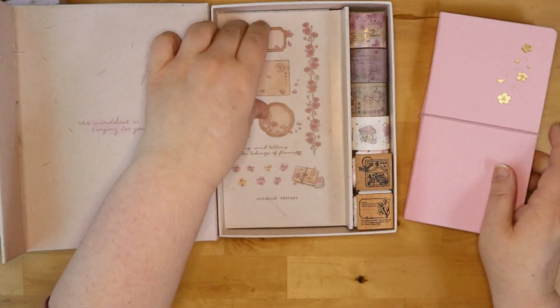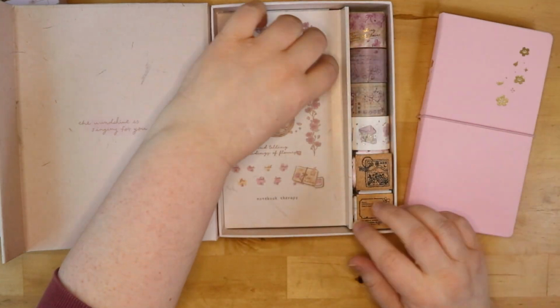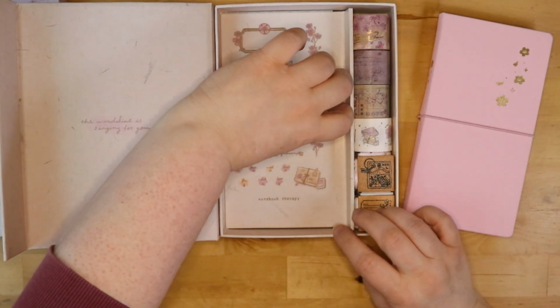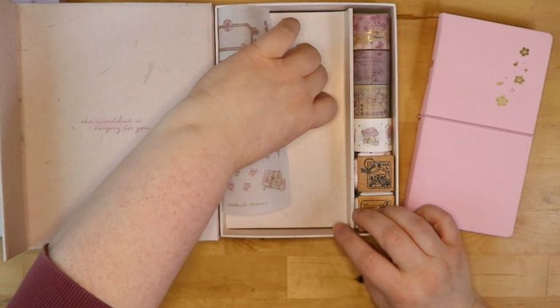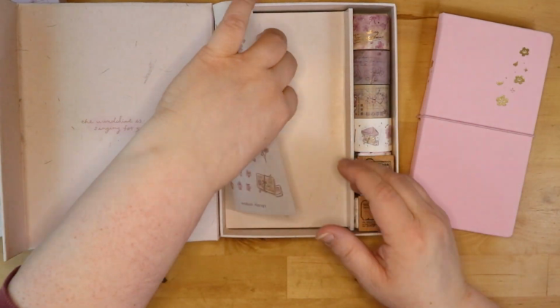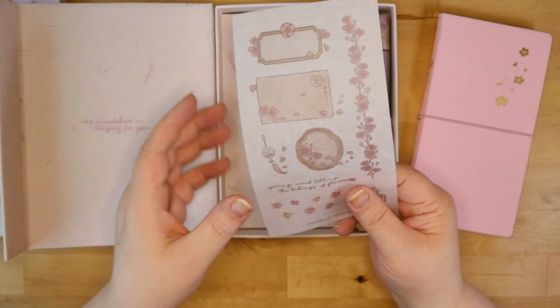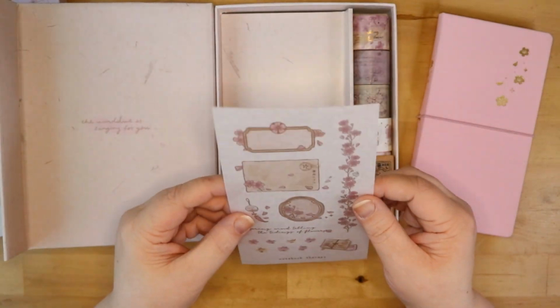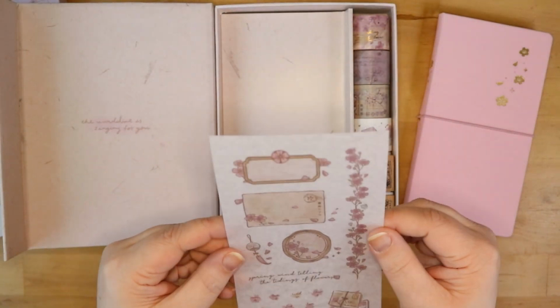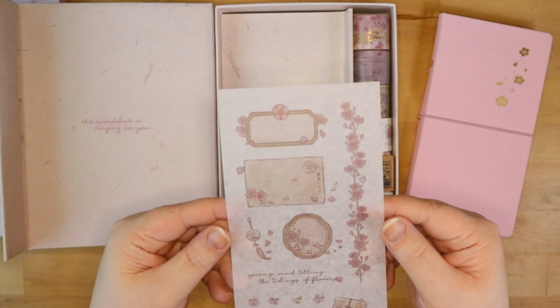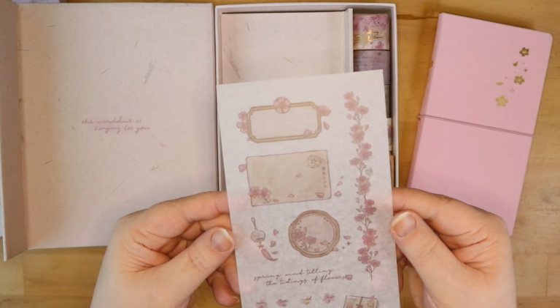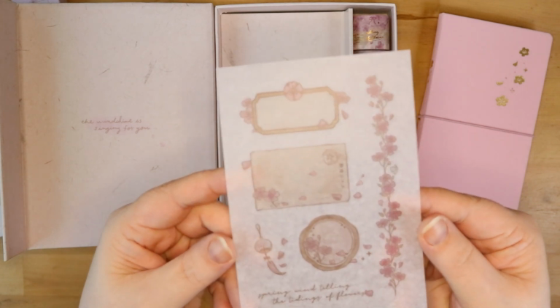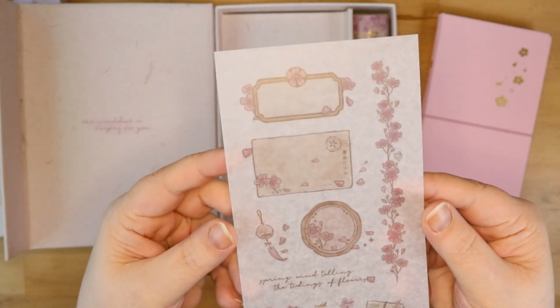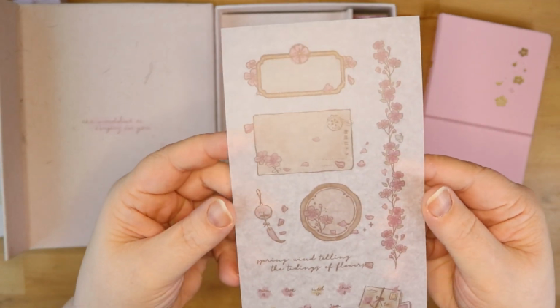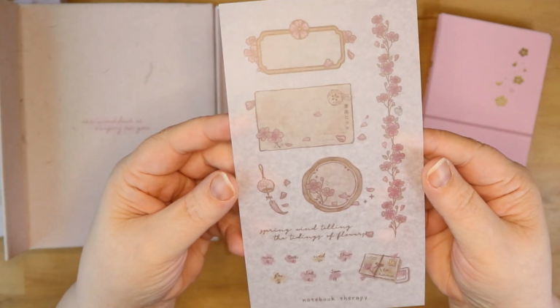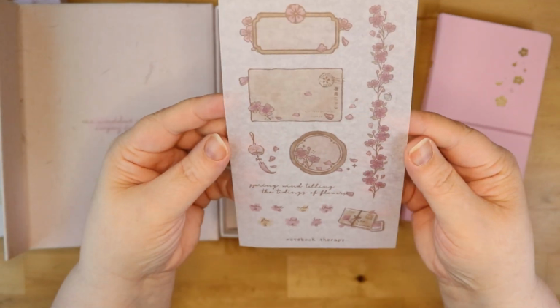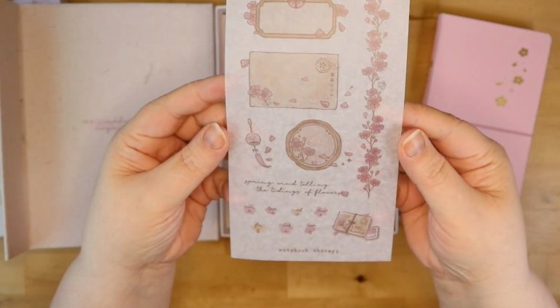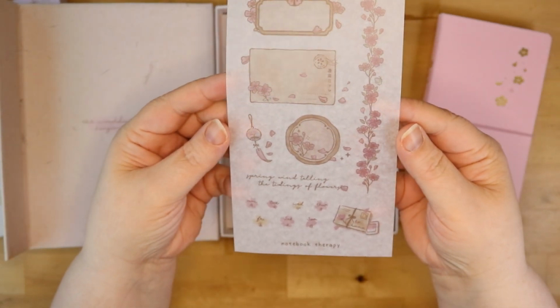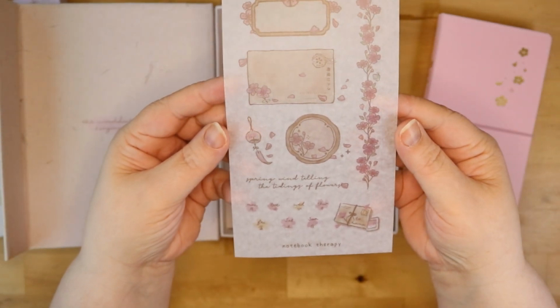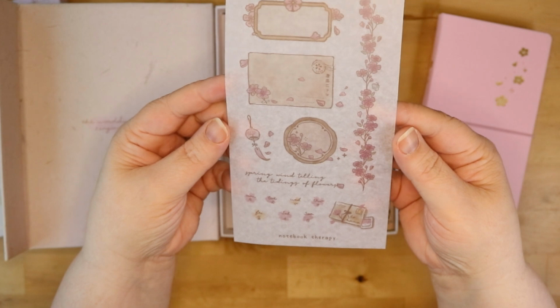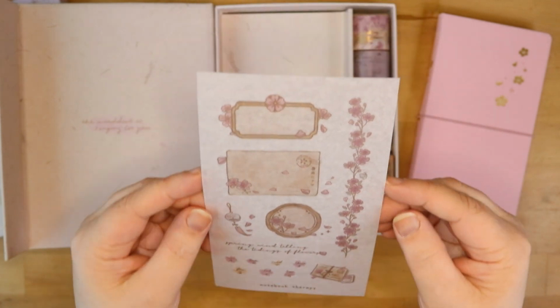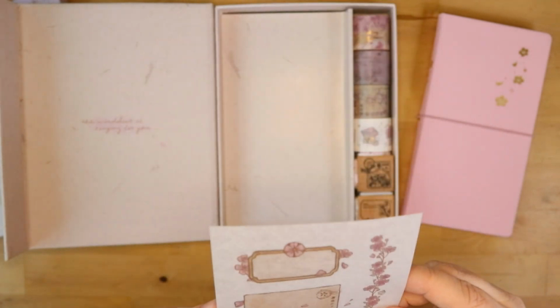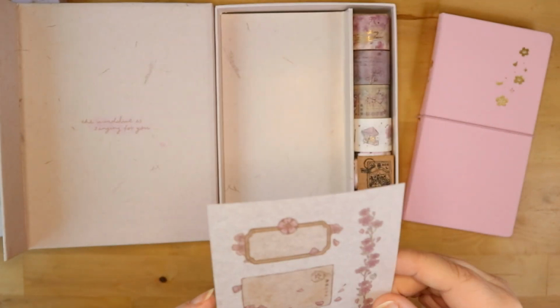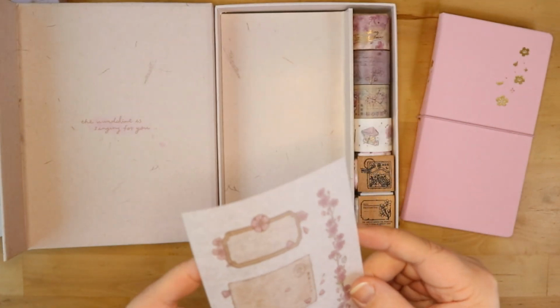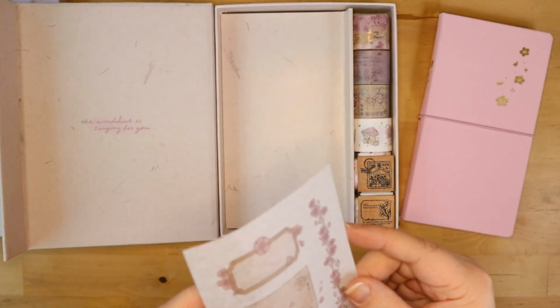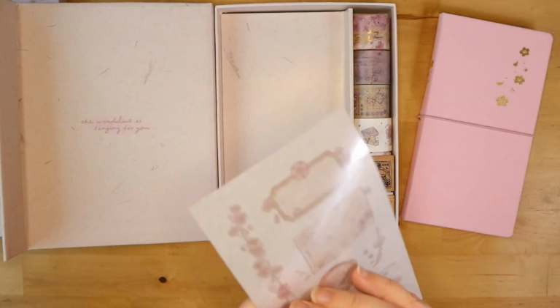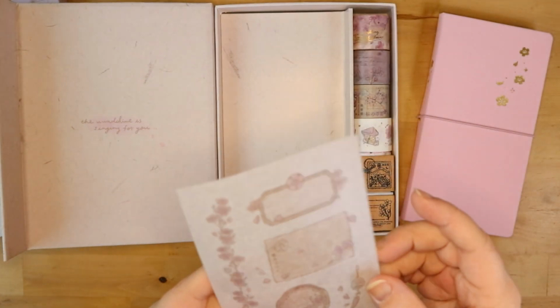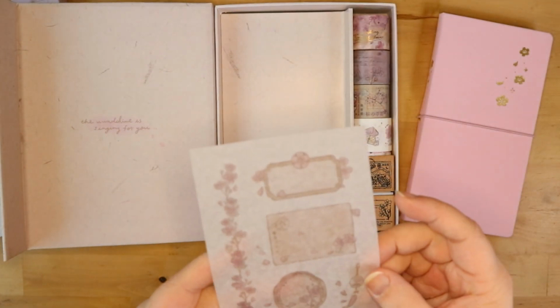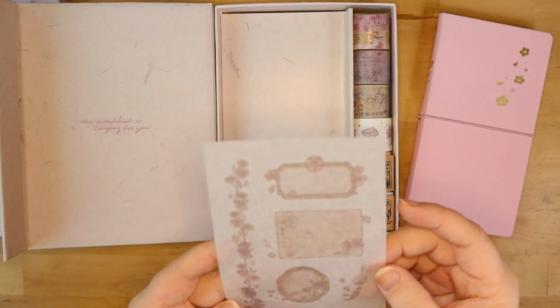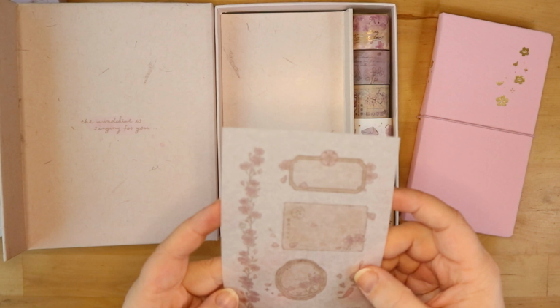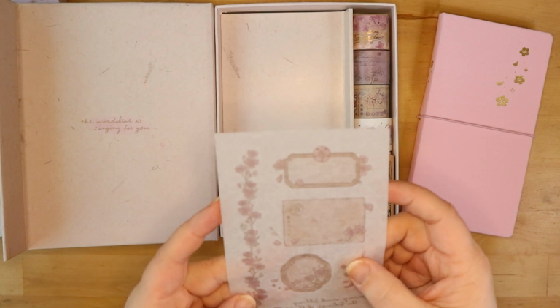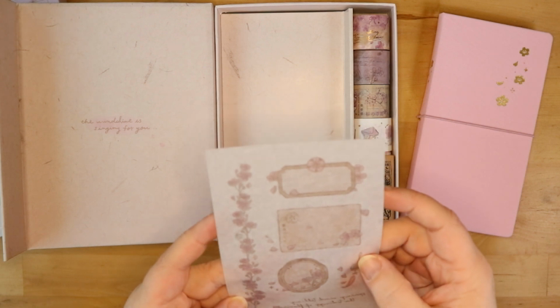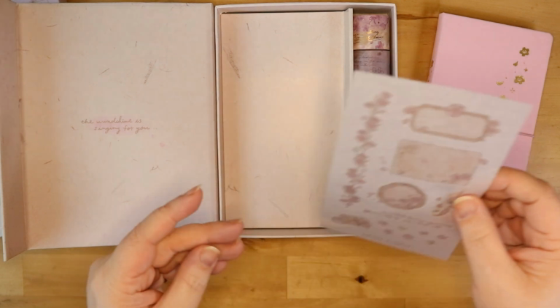It came with this sheet of — I don't know if these are stickers. I'll put that aside. If you guys know what this is, let me know in the comments below. It's not like a sticker — I don't know what it is, so let me know.